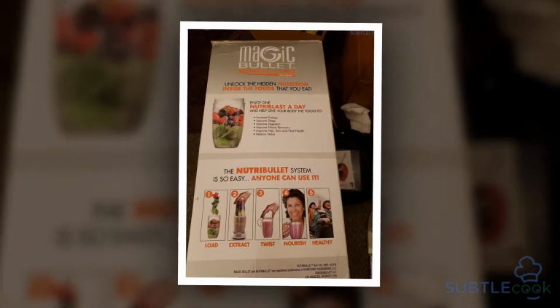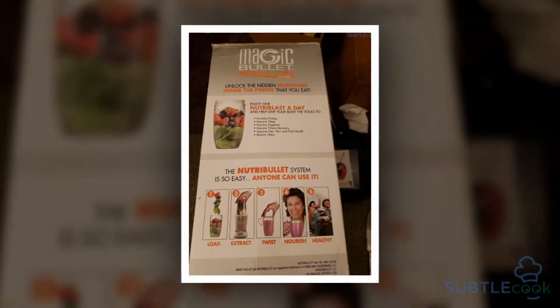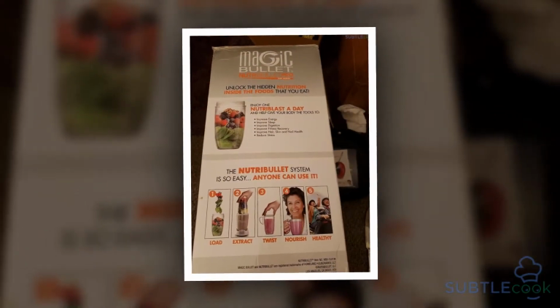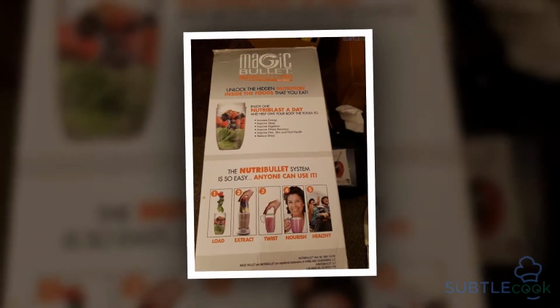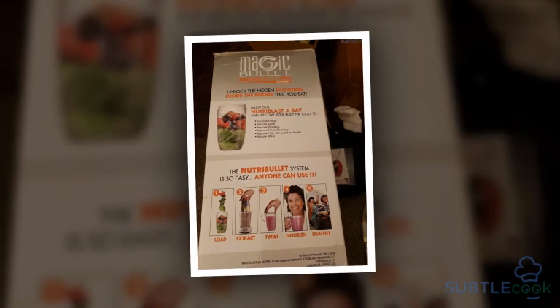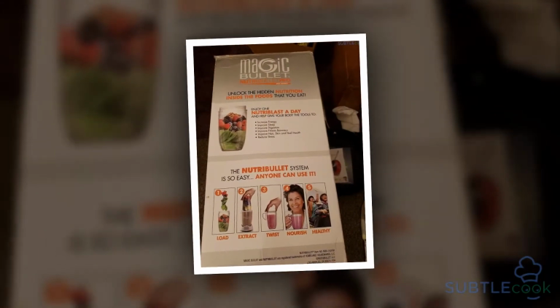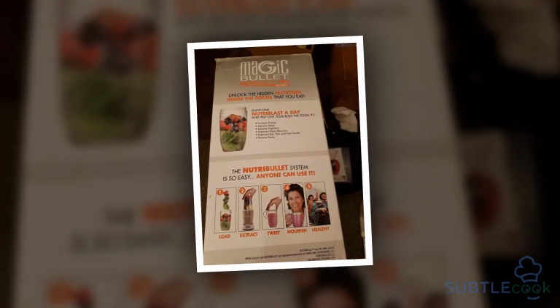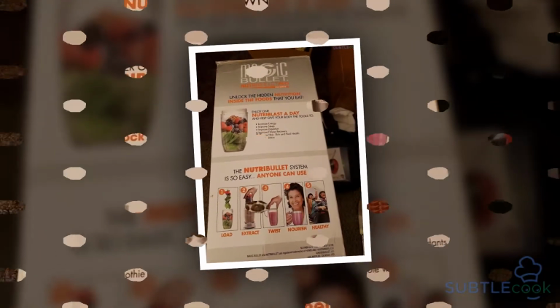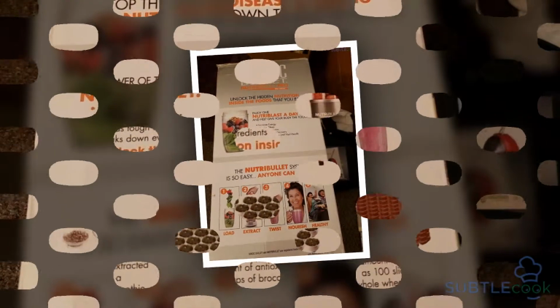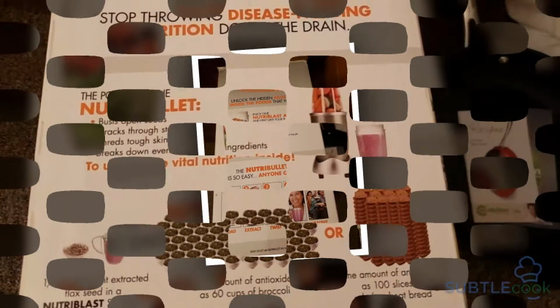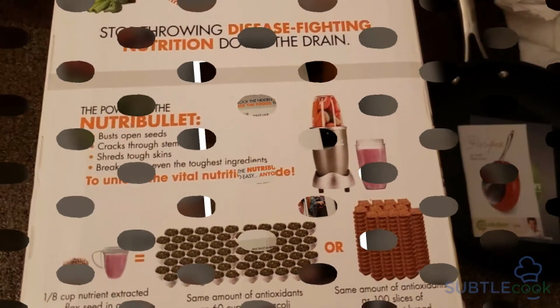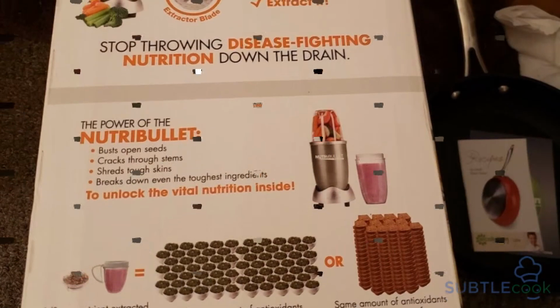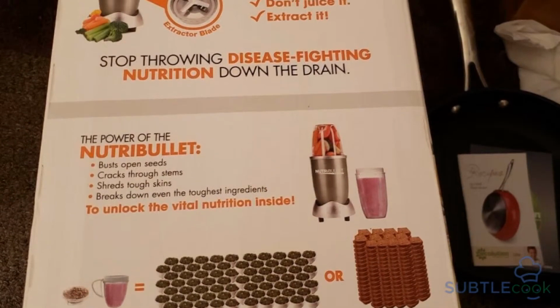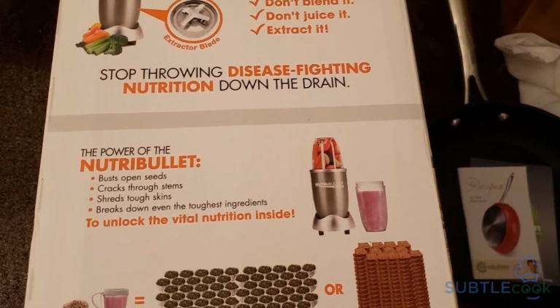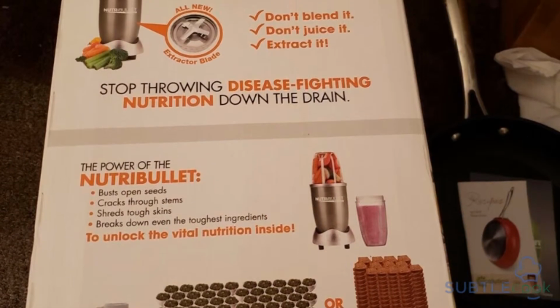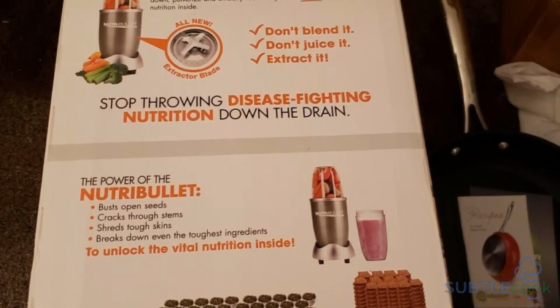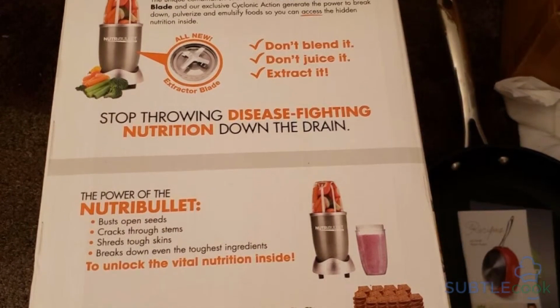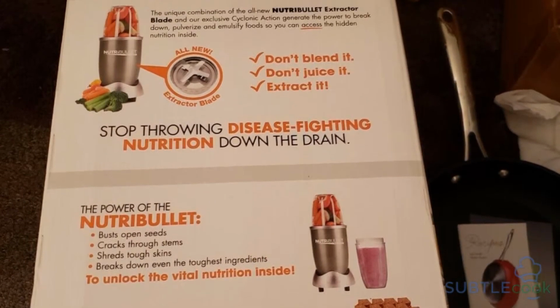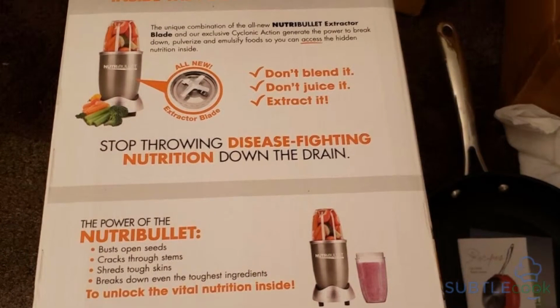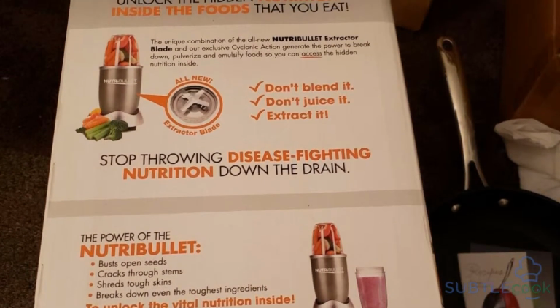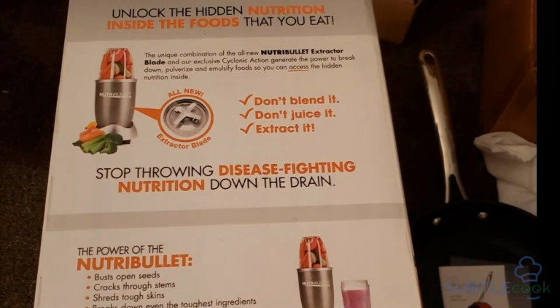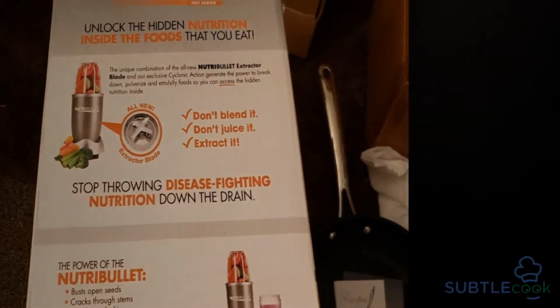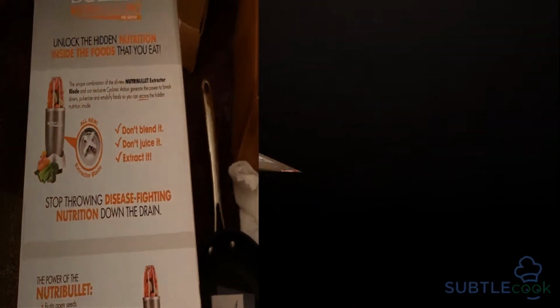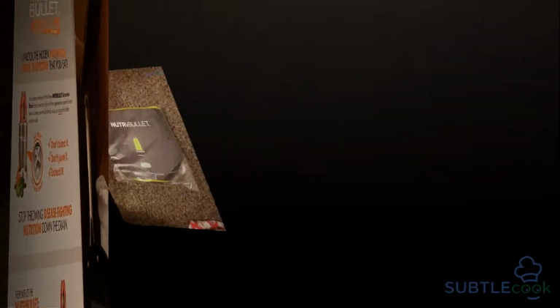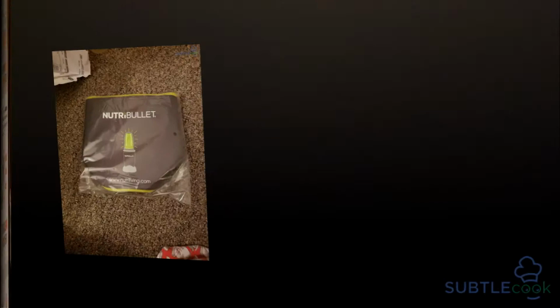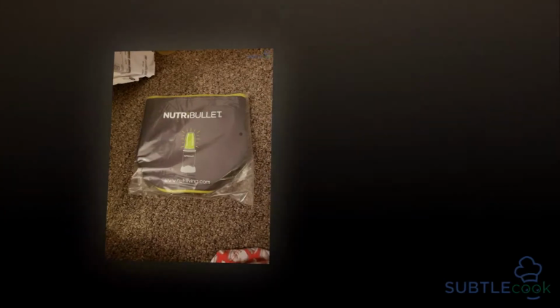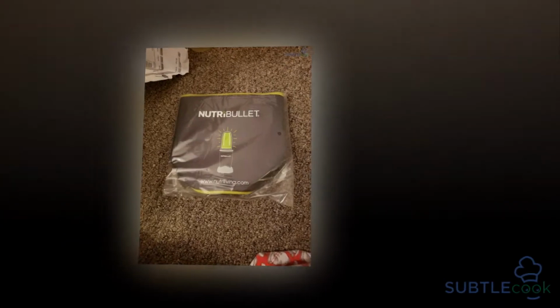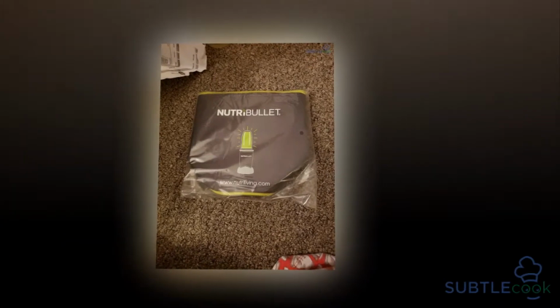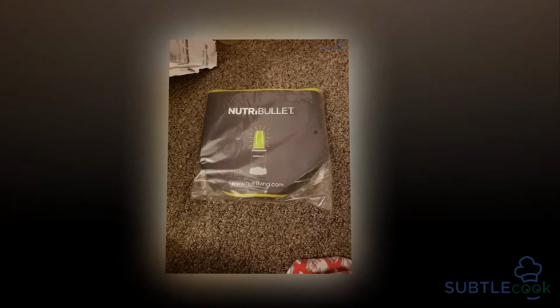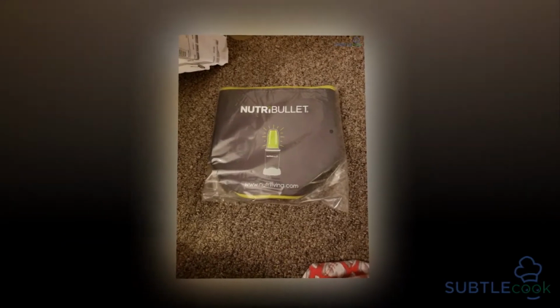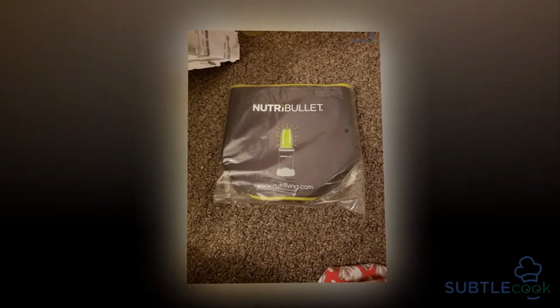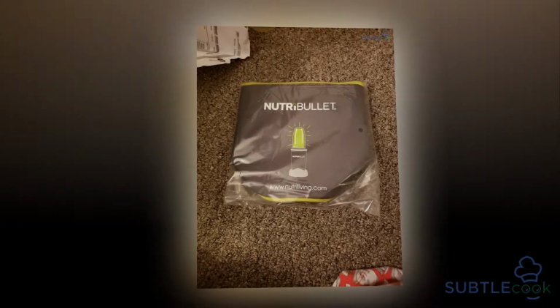For those who want to take their drinks with them, the Nutribullet Pro 900 includes two flip covers. These lids allow owners to sip their drinks or save them for a later time. When traveling on the go, it's also a nice feature to avoid spilling liquids everywhere.